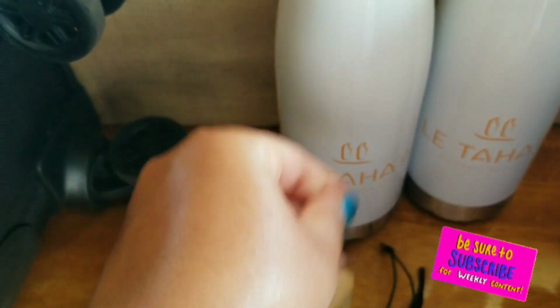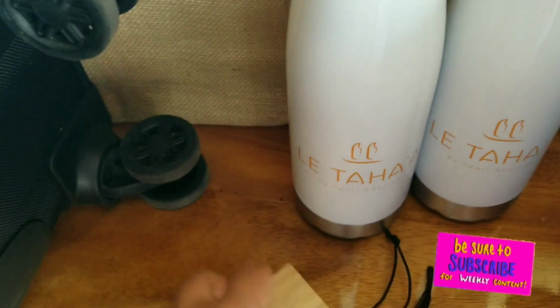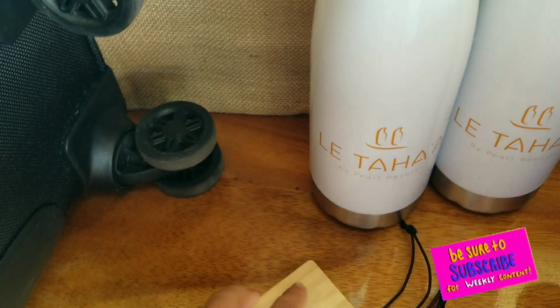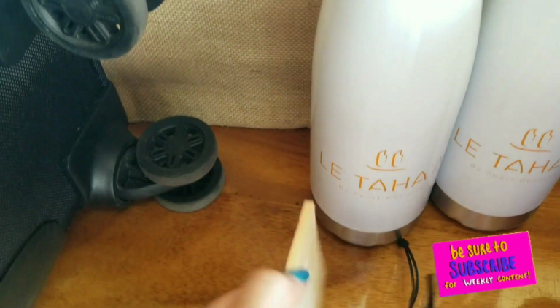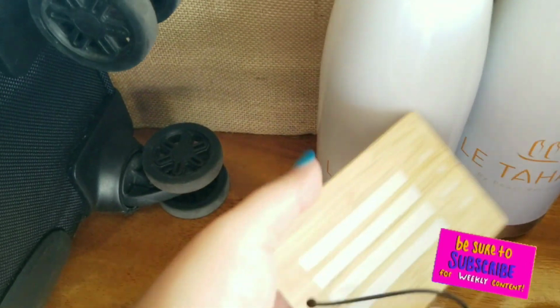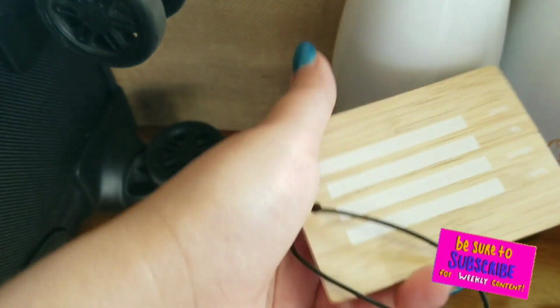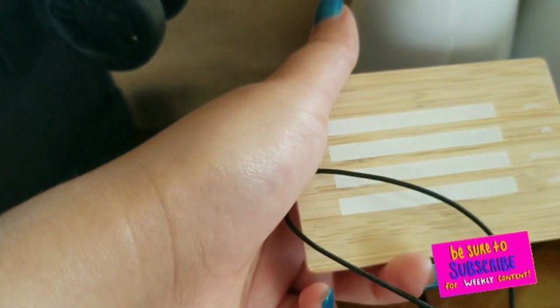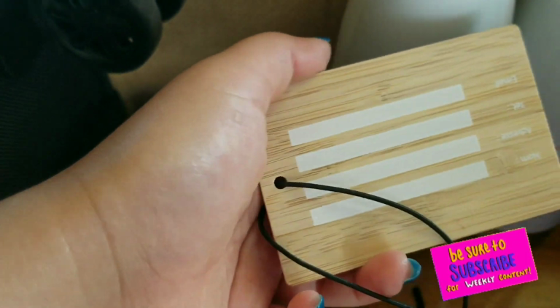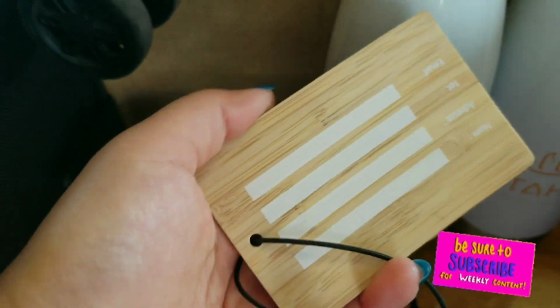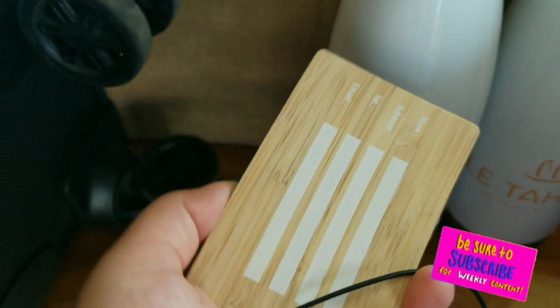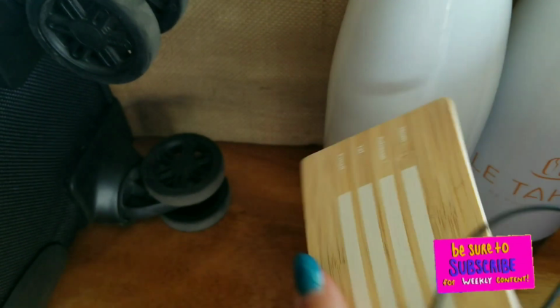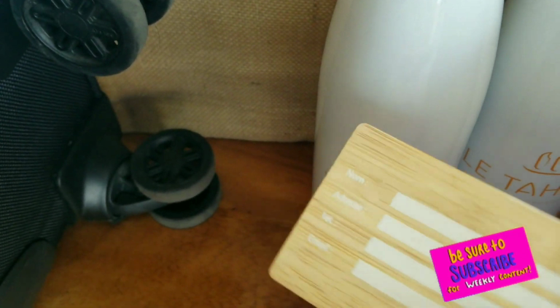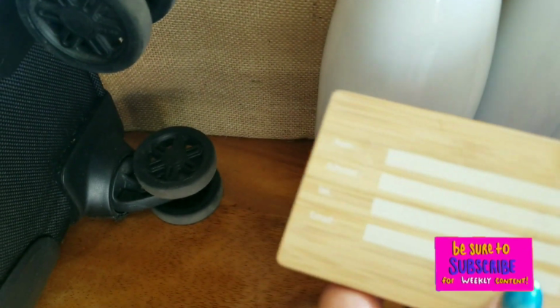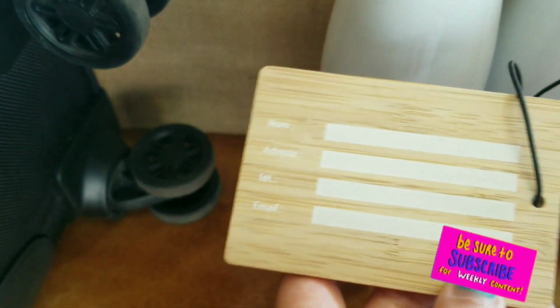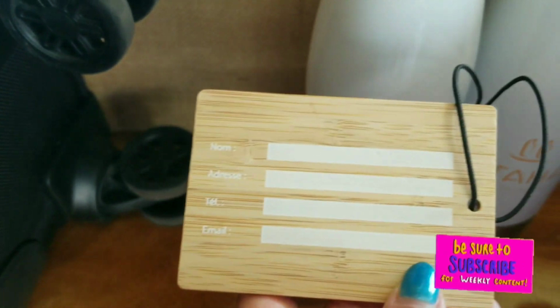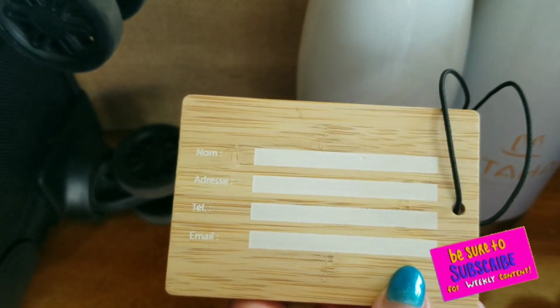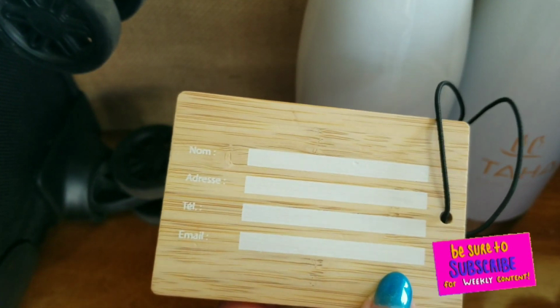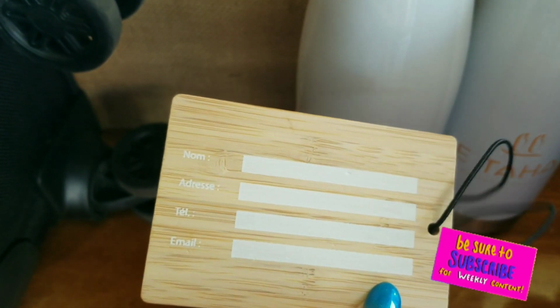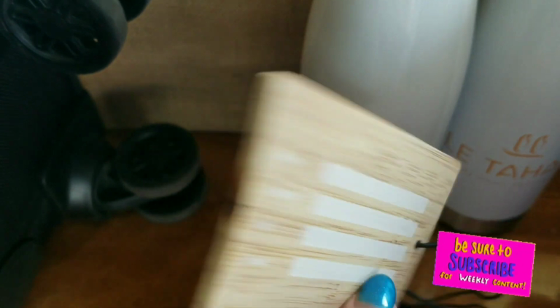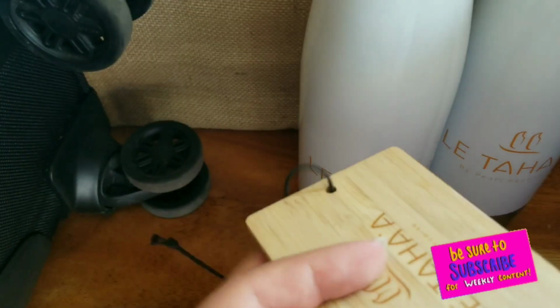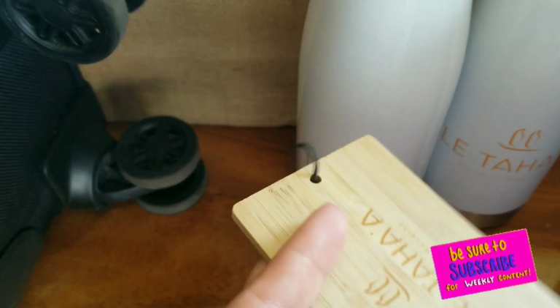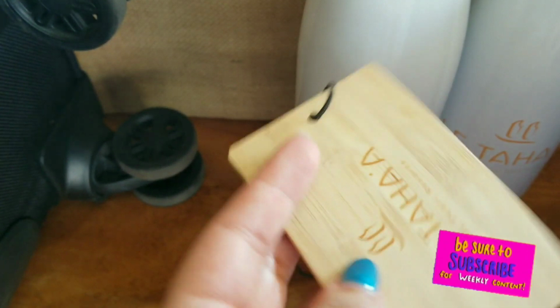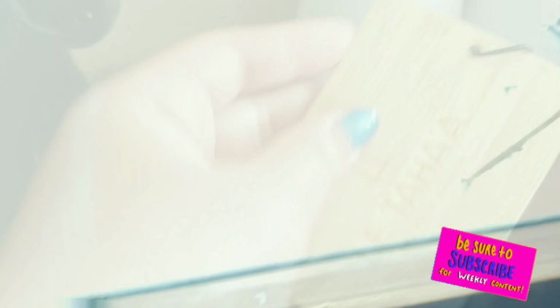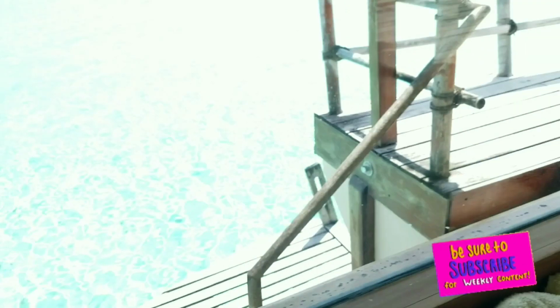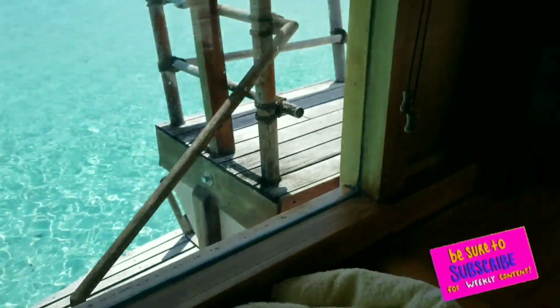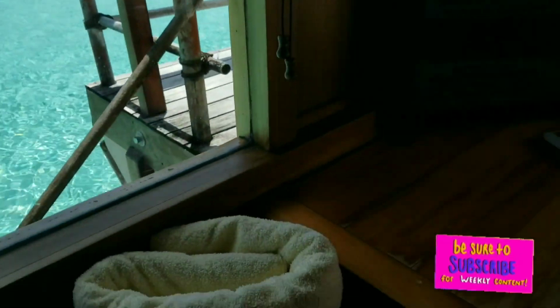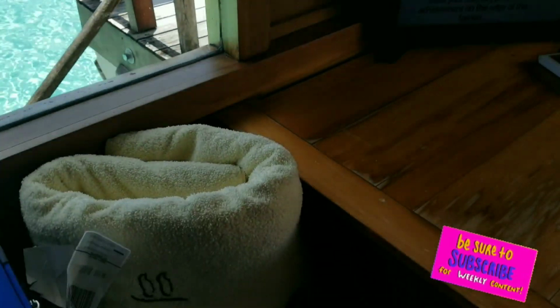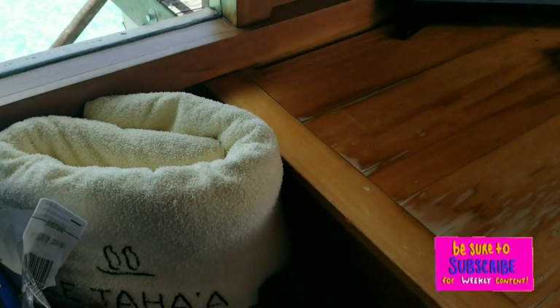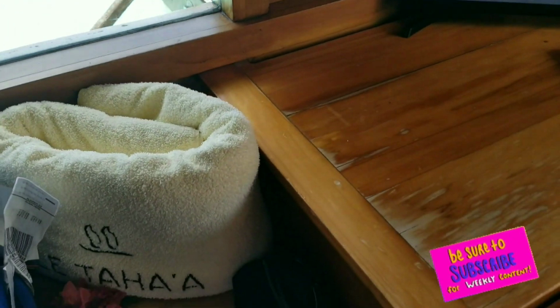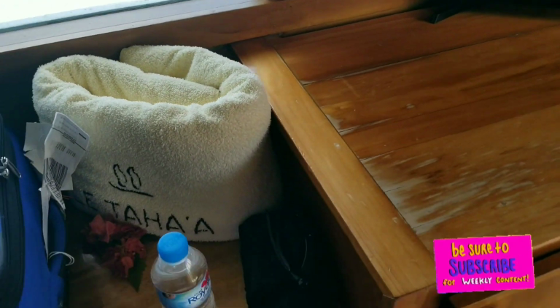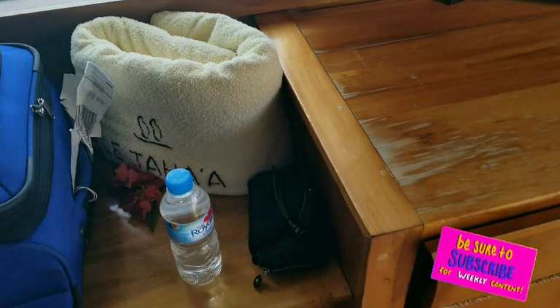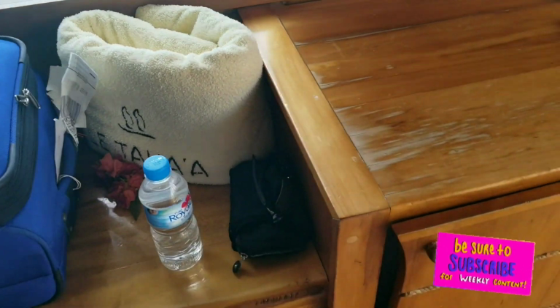And of course a luggage tag, which I just keep as a little reminder that I stayed here. These luggage tags are super flimsy — I mean, what can I really do with them besides keep it and look cute? Now the most important part of the hotel room is the mini bar.